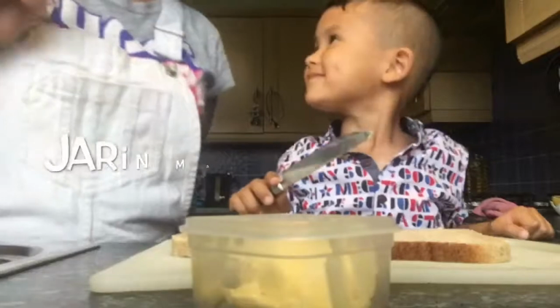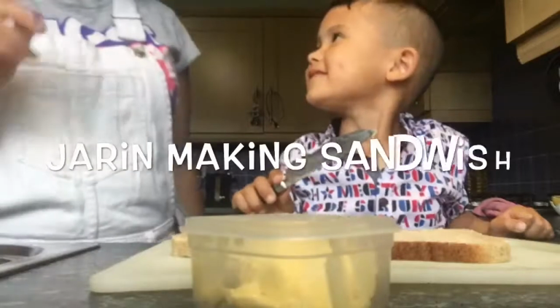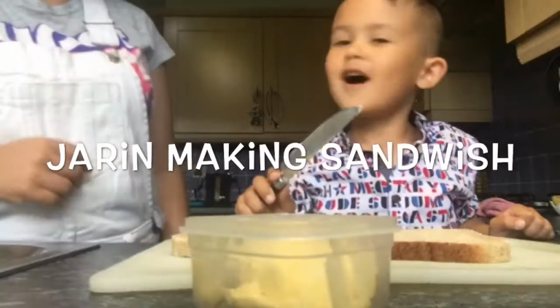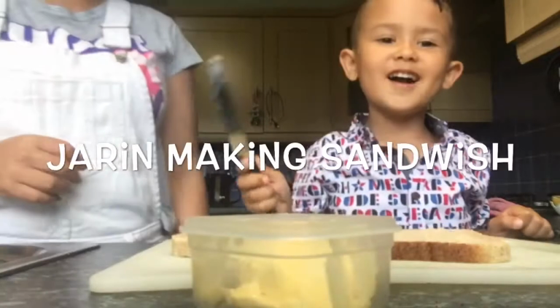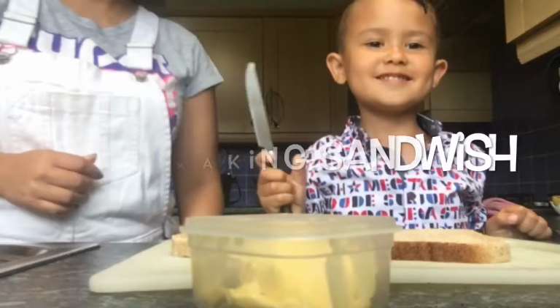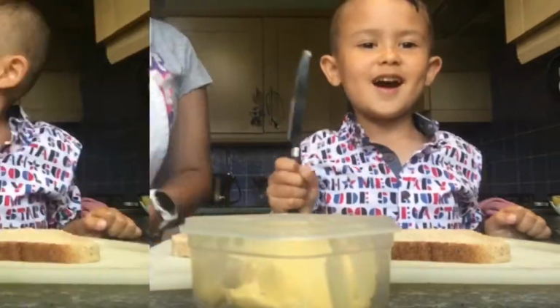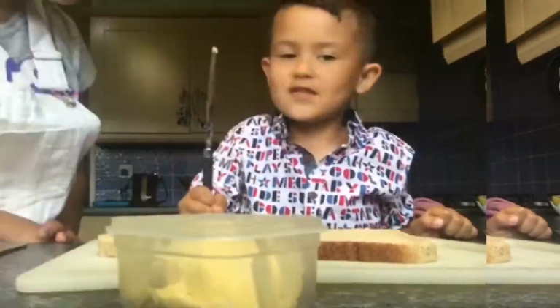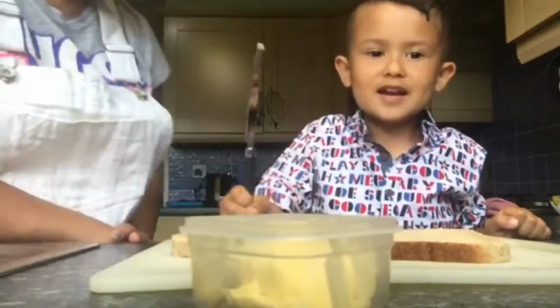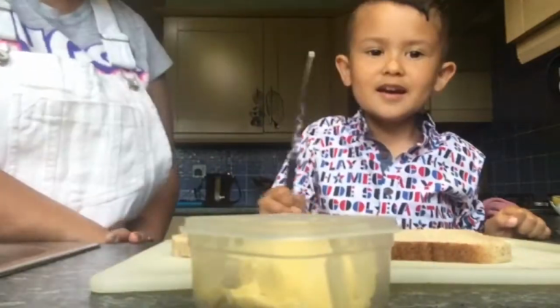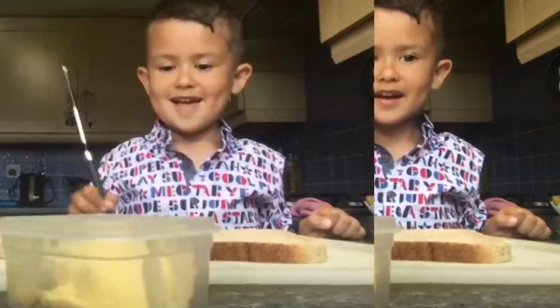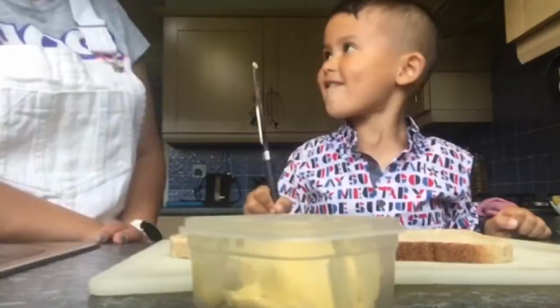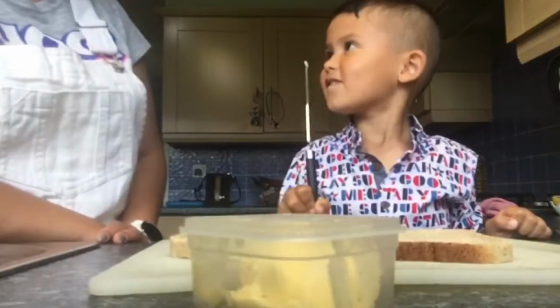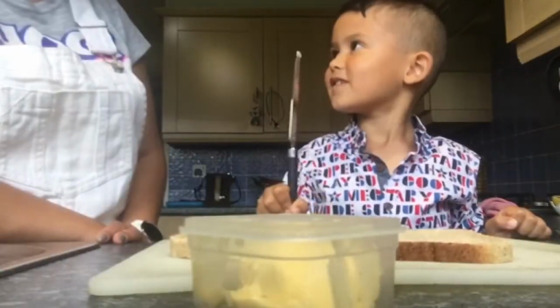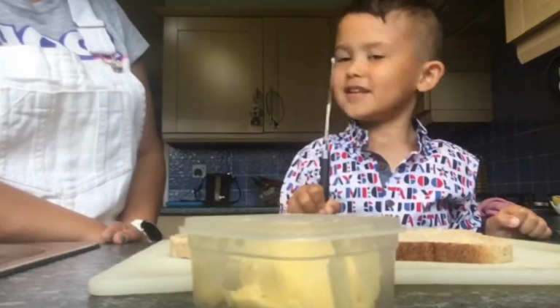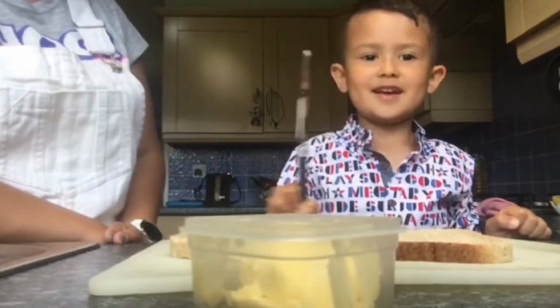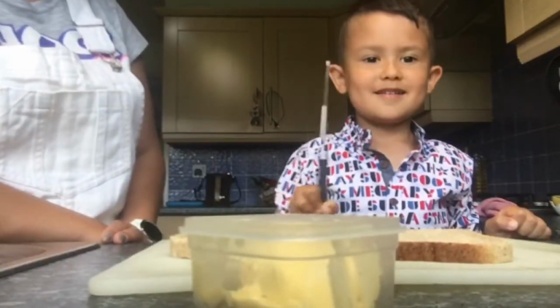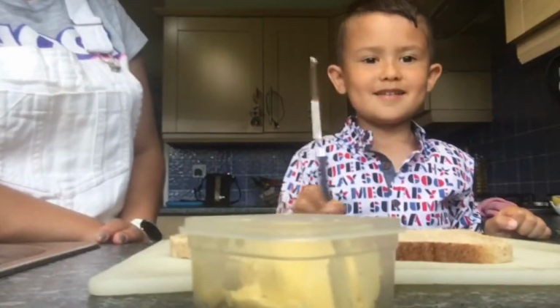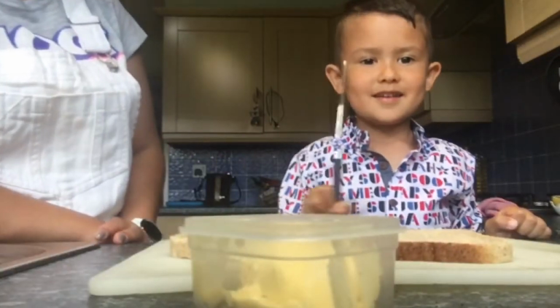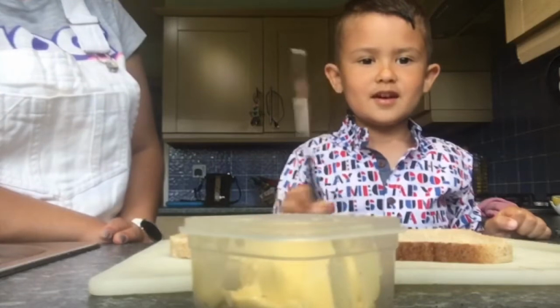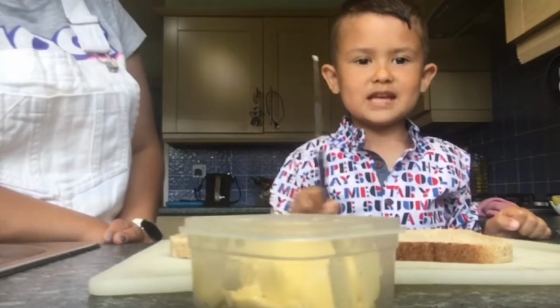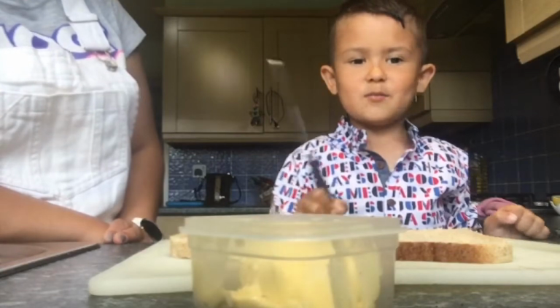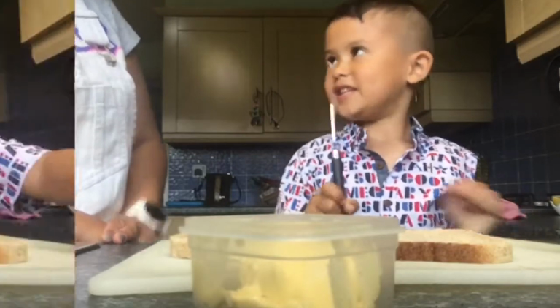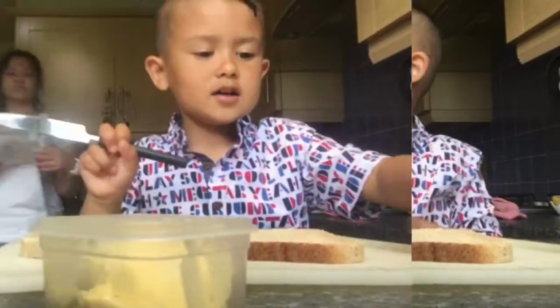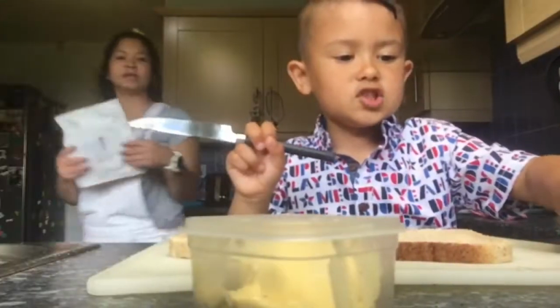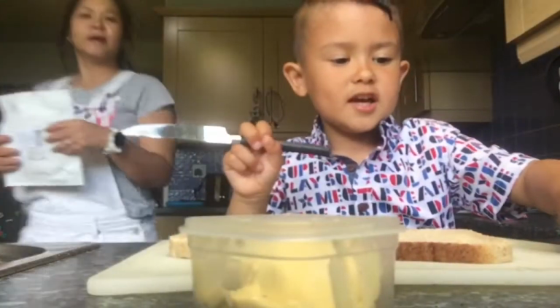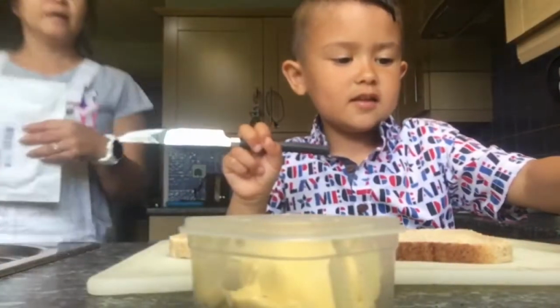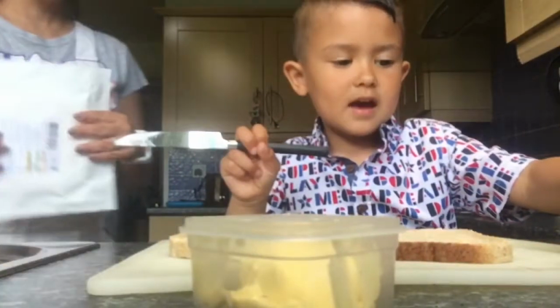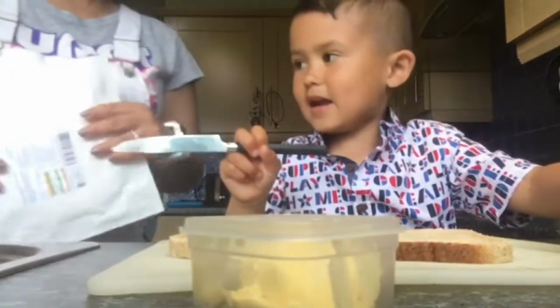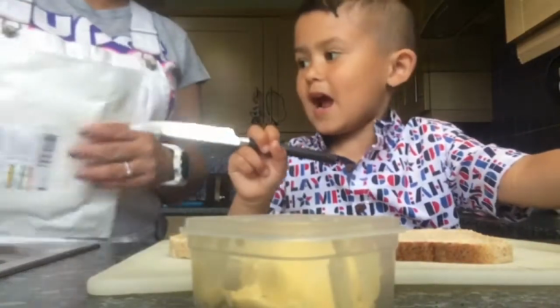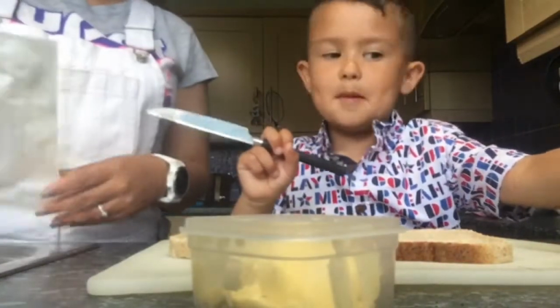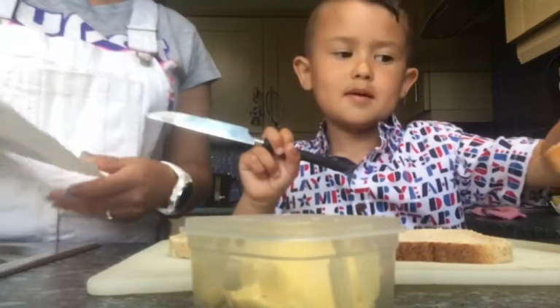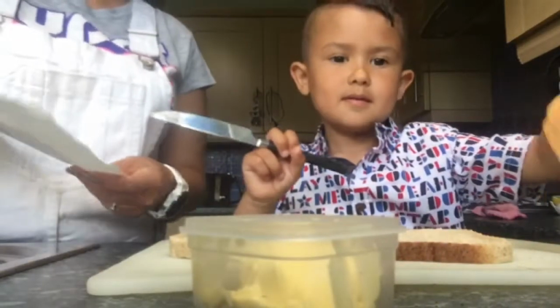Hi, Jereen. Are we making something? Yeah. What is it? Cheese and ham. Okay.